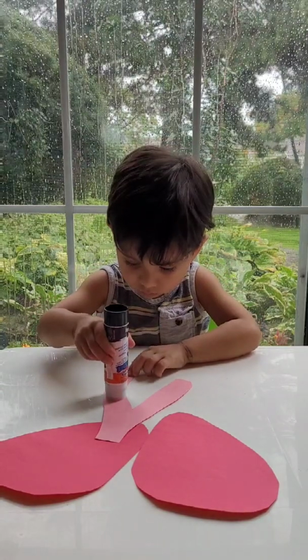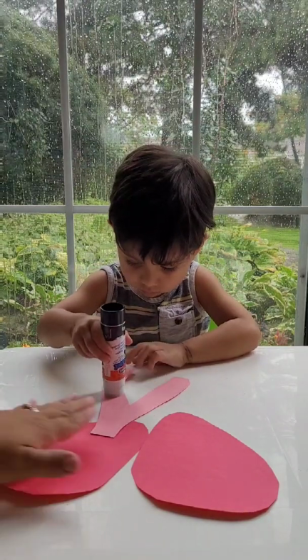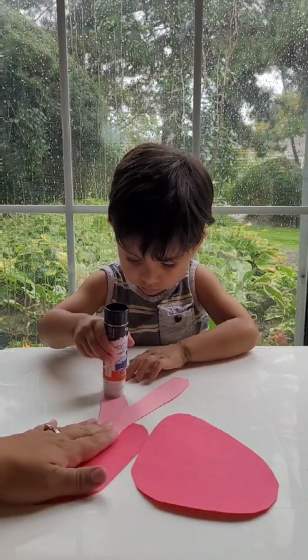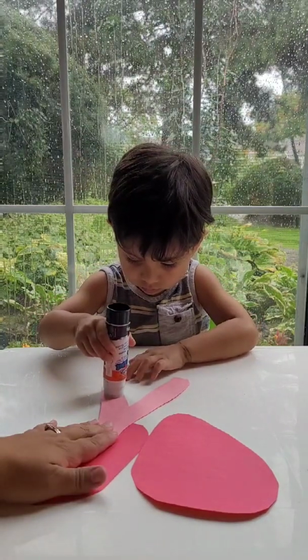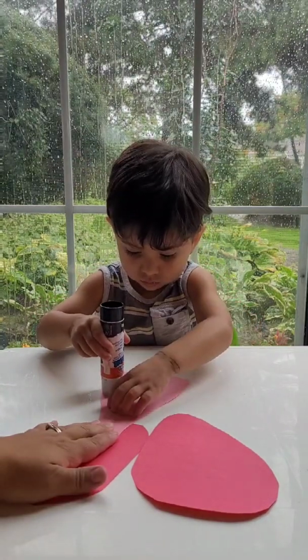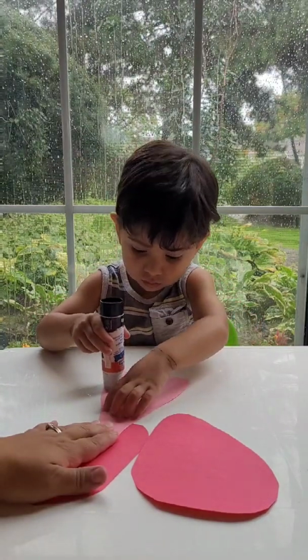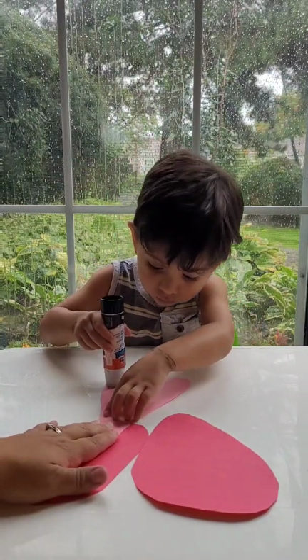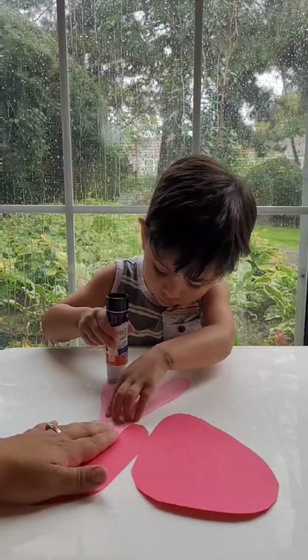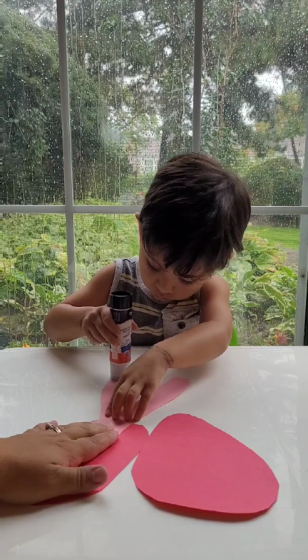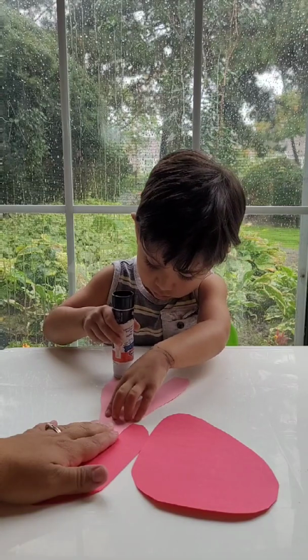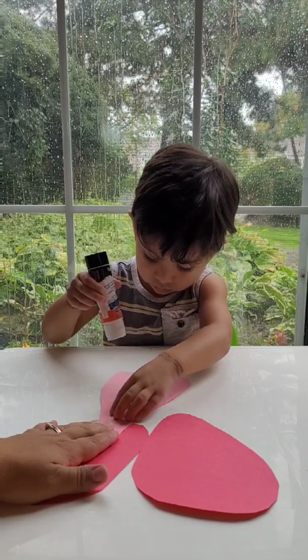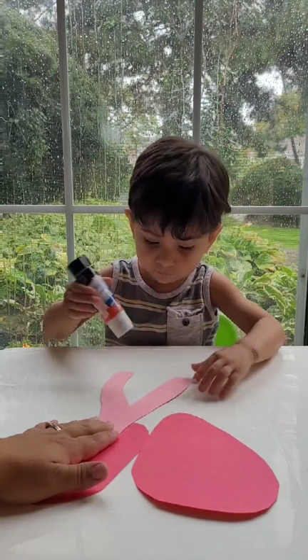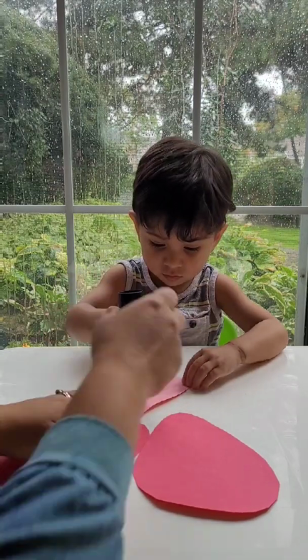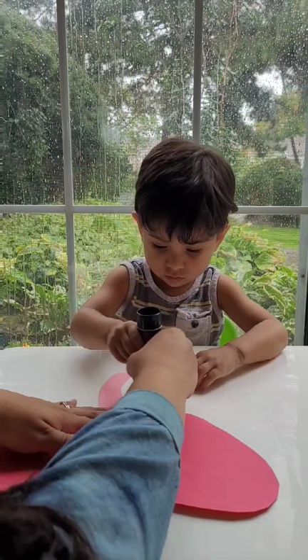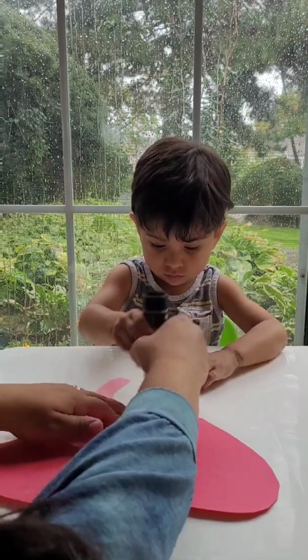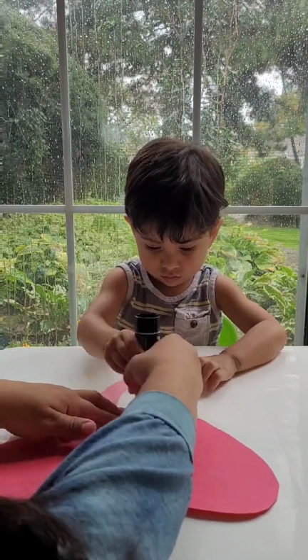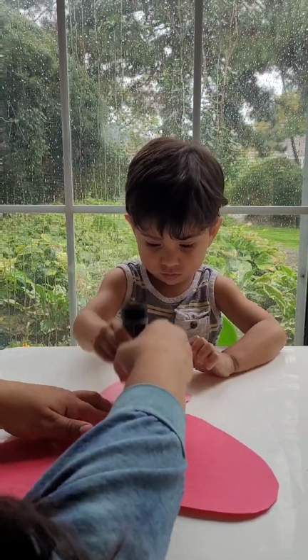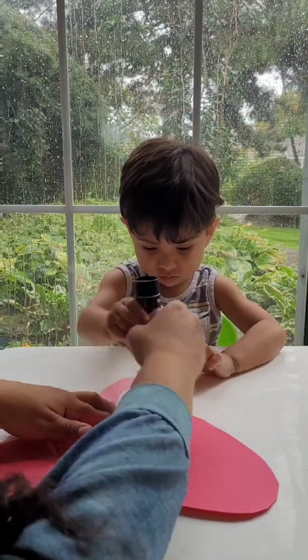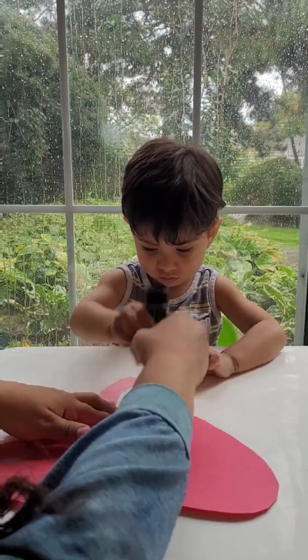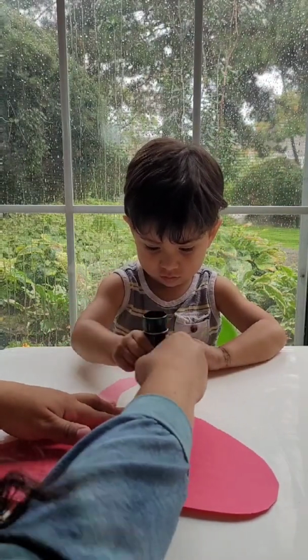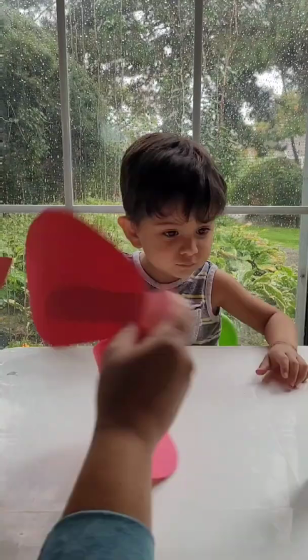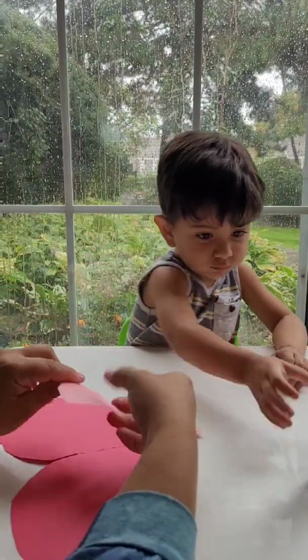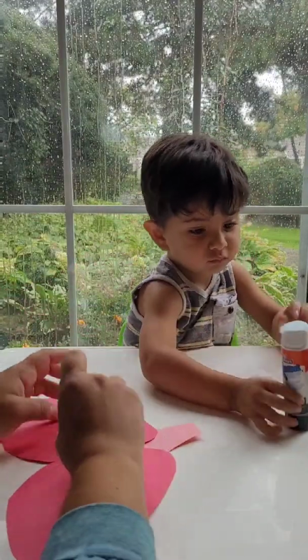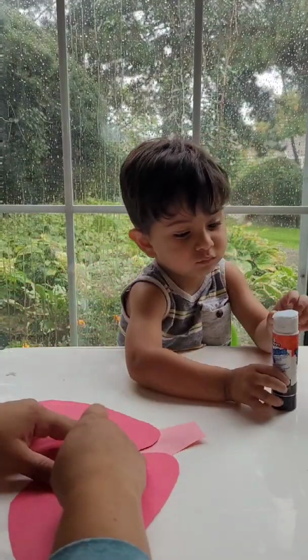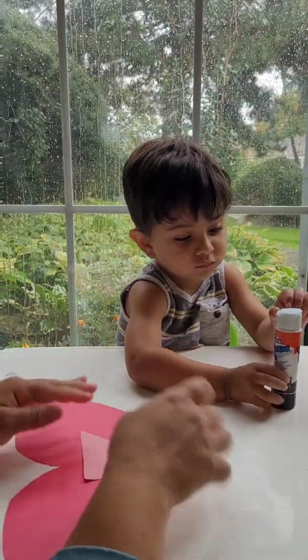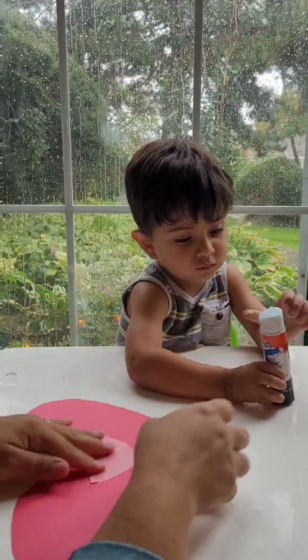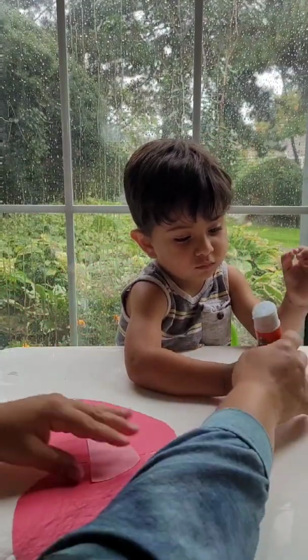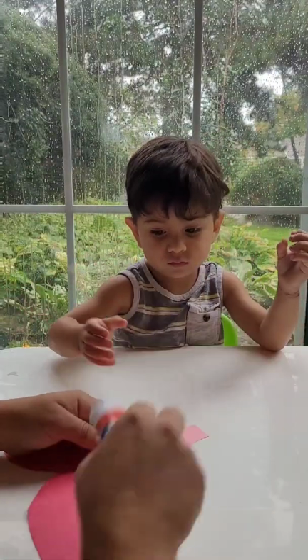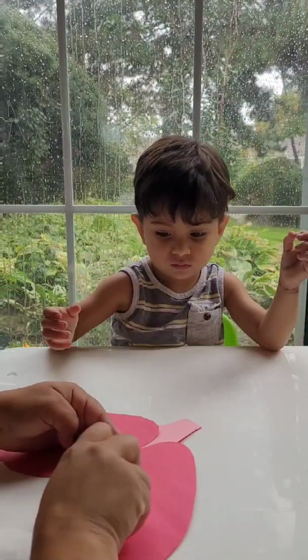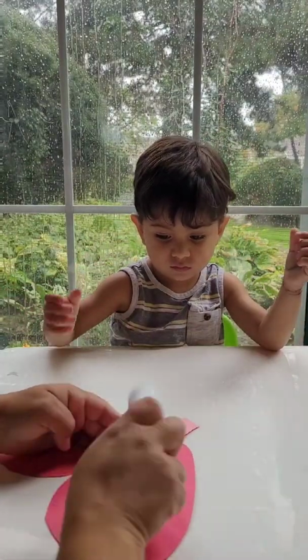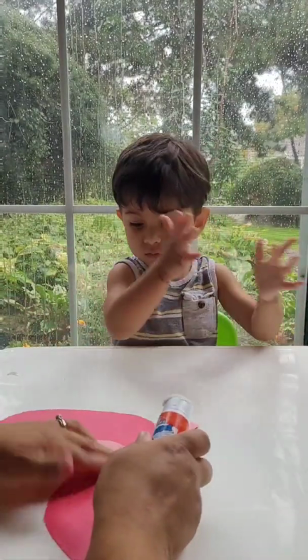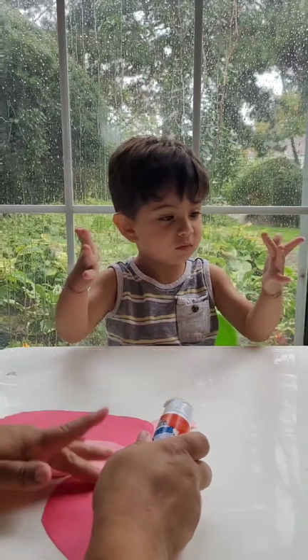I realized after the fact that it was a little bit floppy. So what I did was I flipped it over to the other side and just added another piece of paper to keep them together. You can also just do this by taping it on the other side so that the lungs don't flop all over the place.